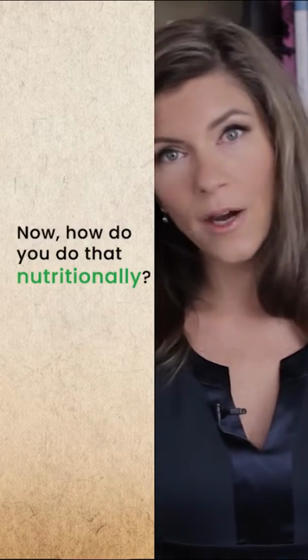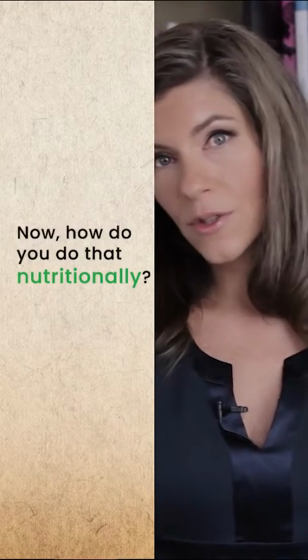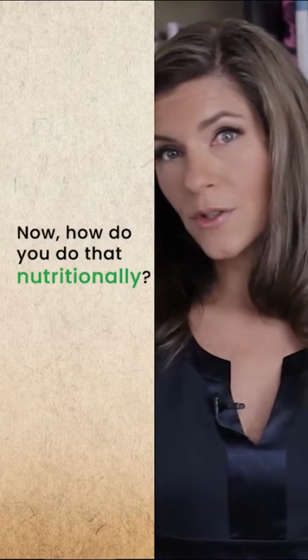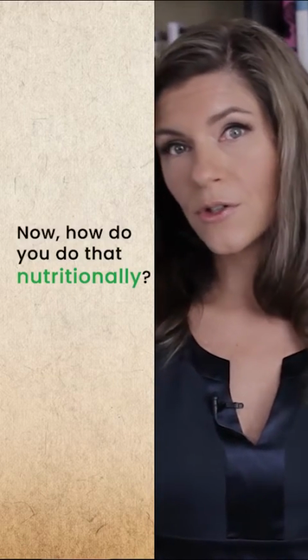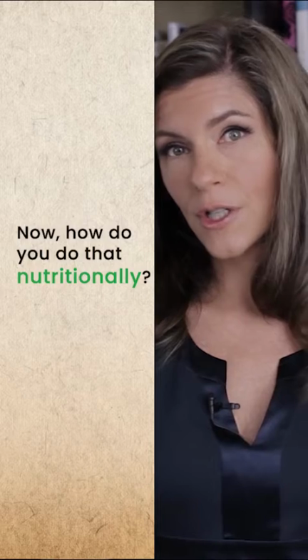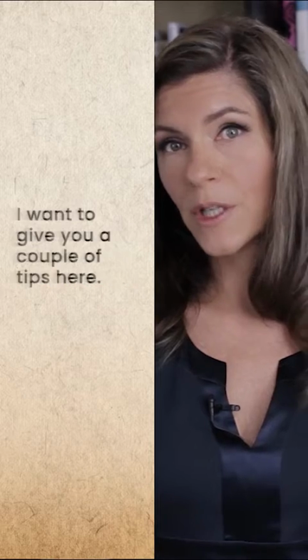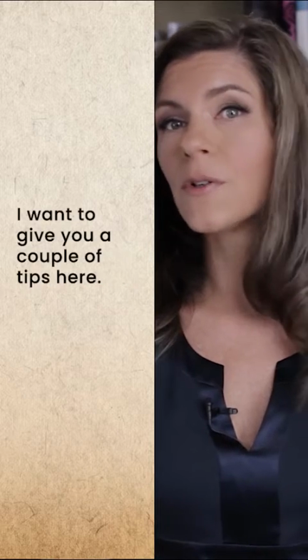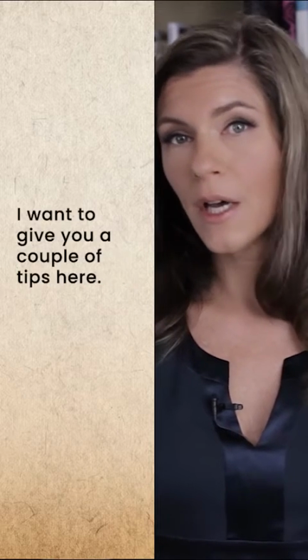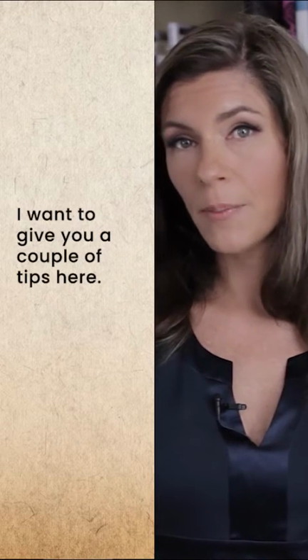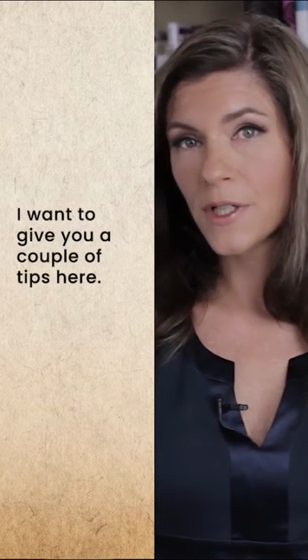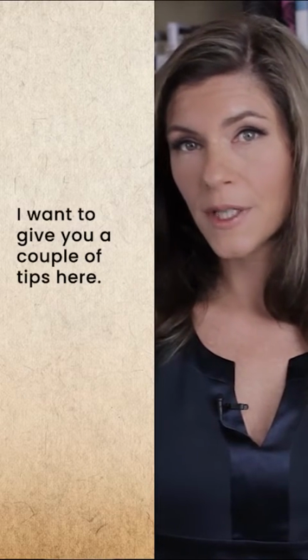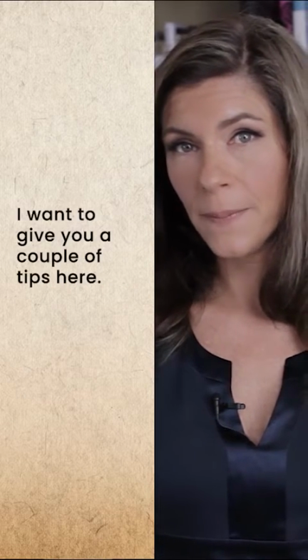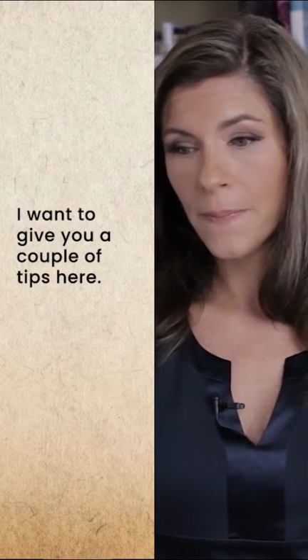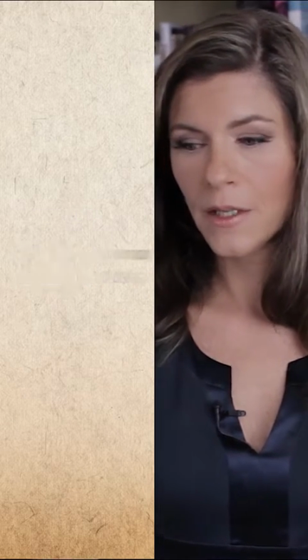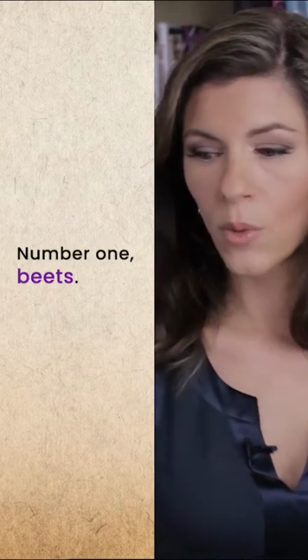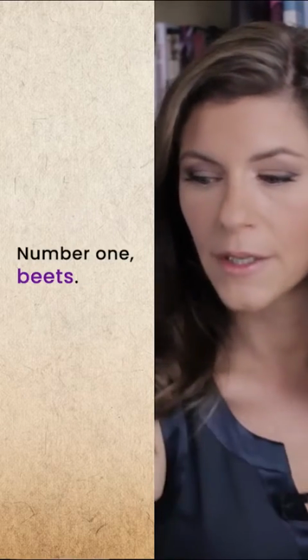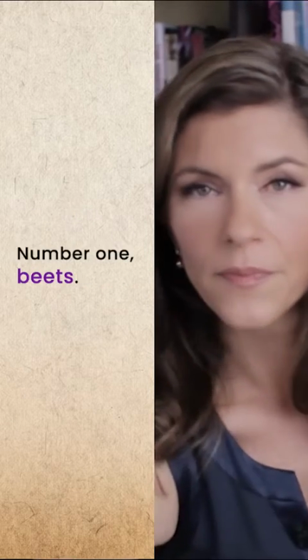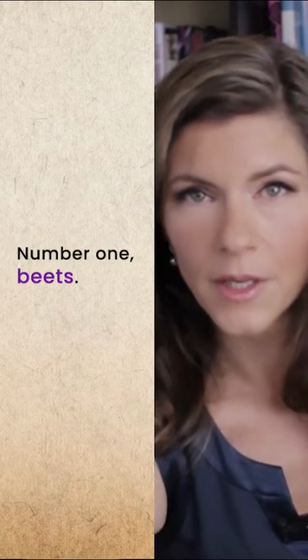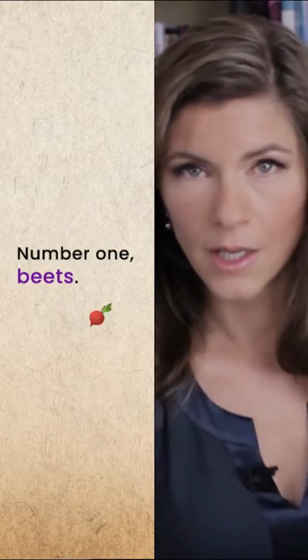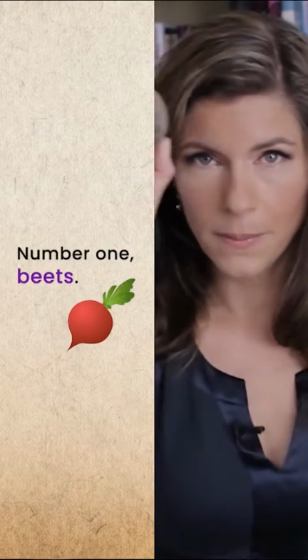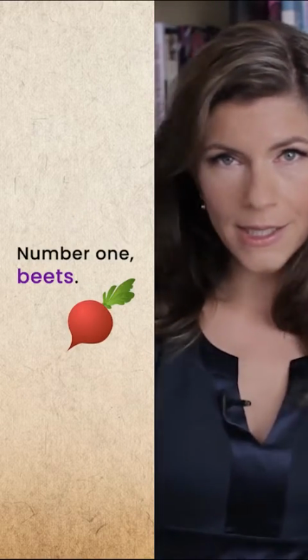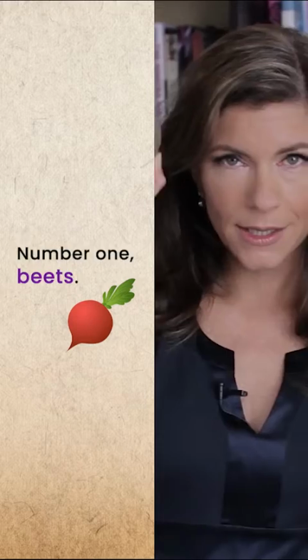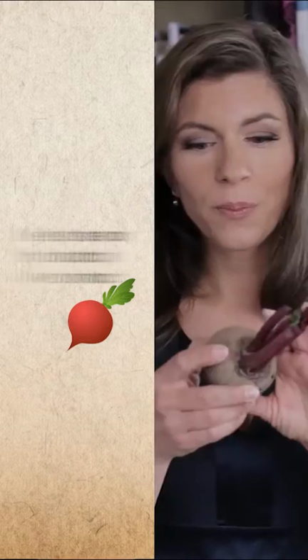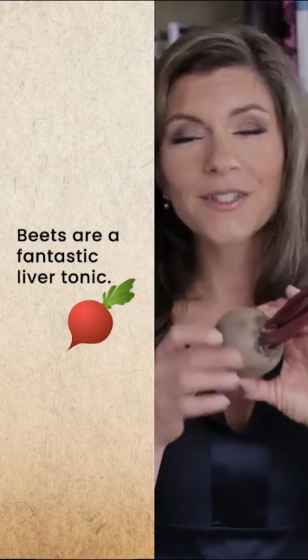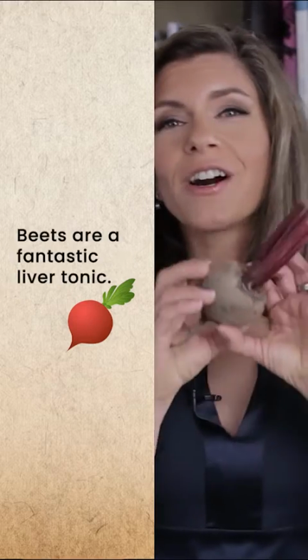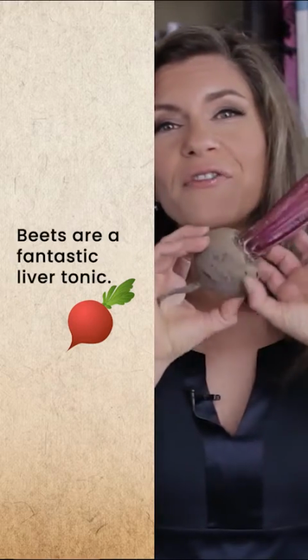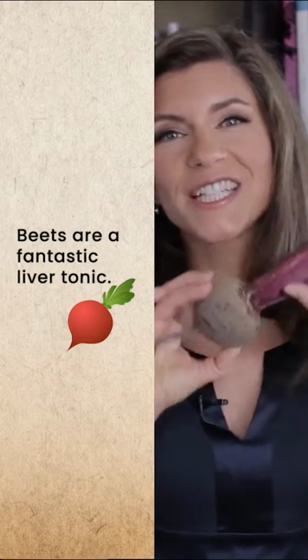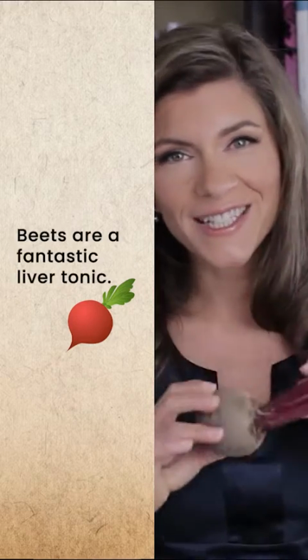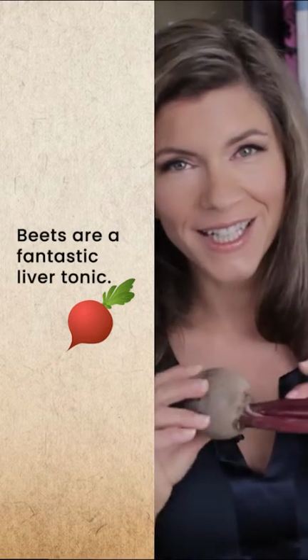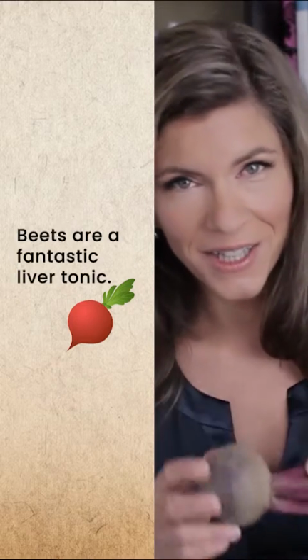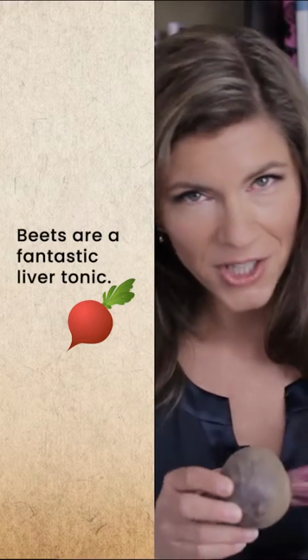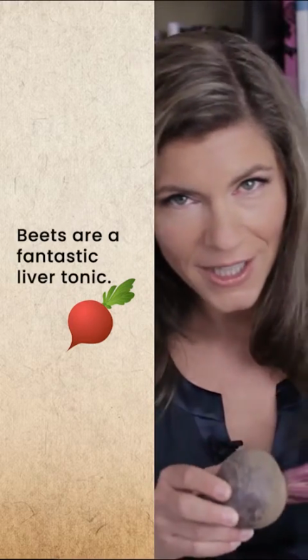How do you do that nutritionally? I want to give you a couple of tips here. Number one: beets. Beets are a fantastic liver tonic.